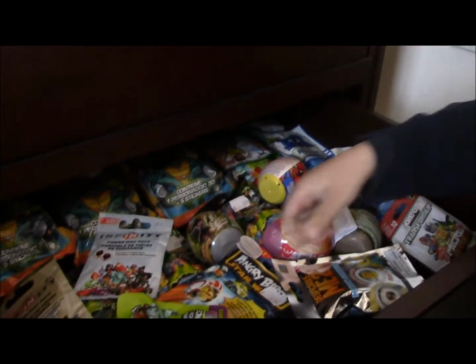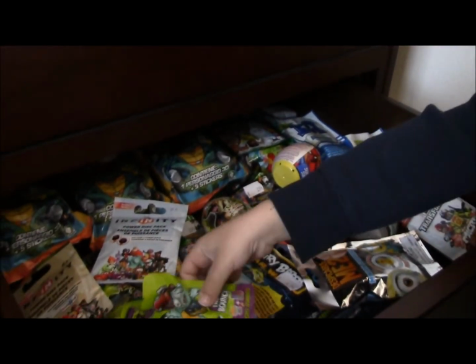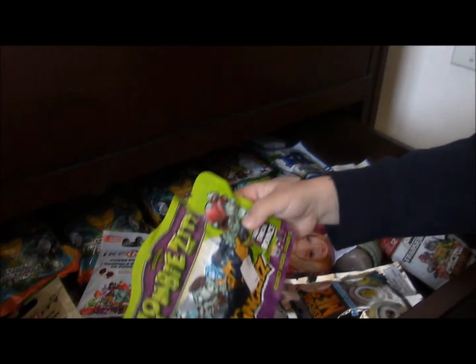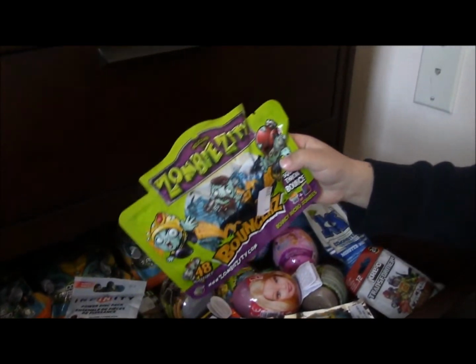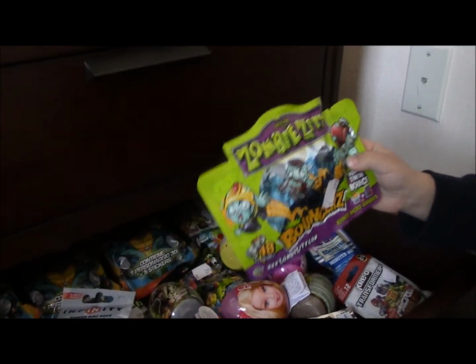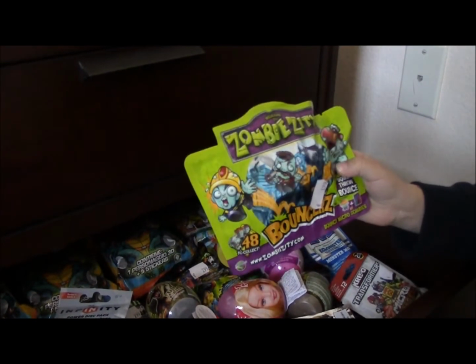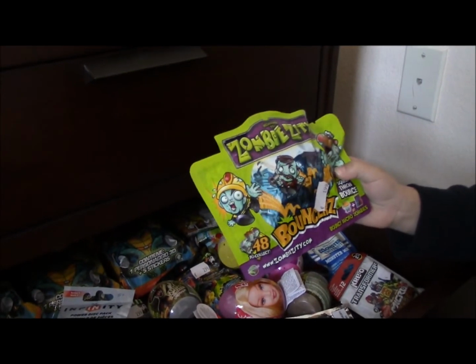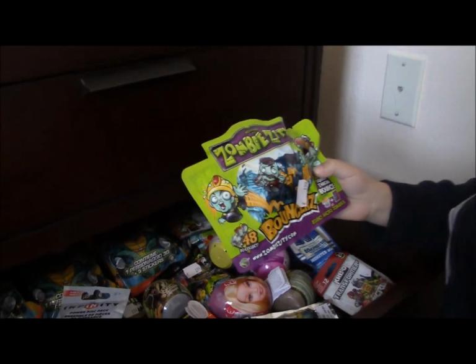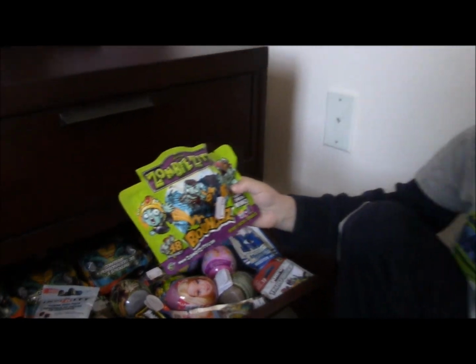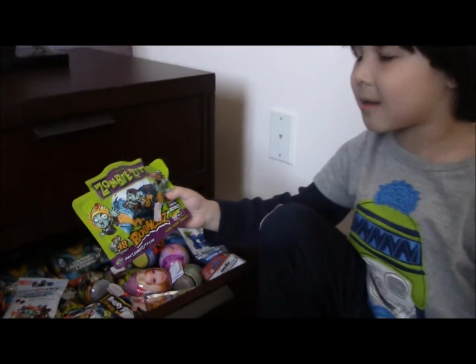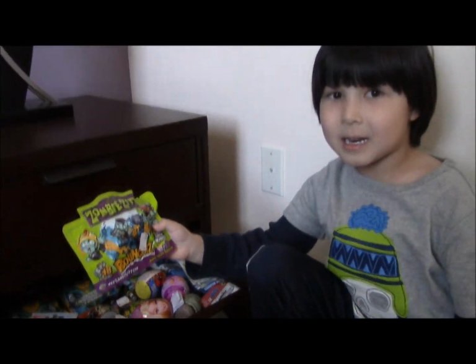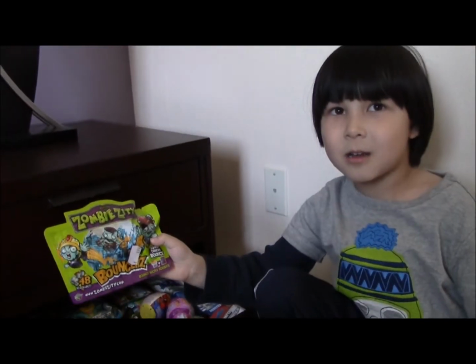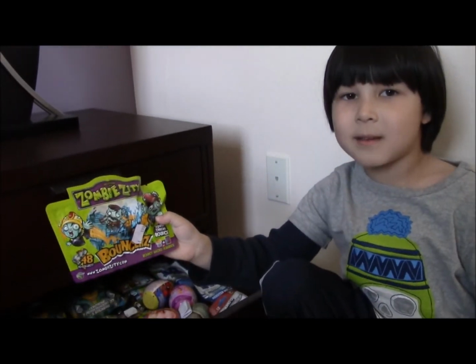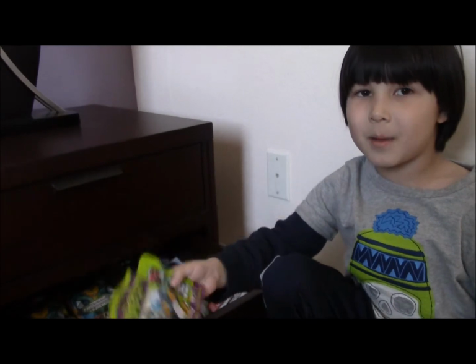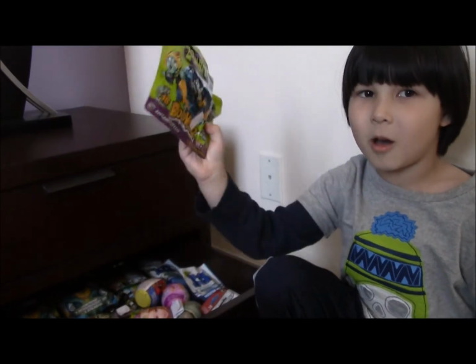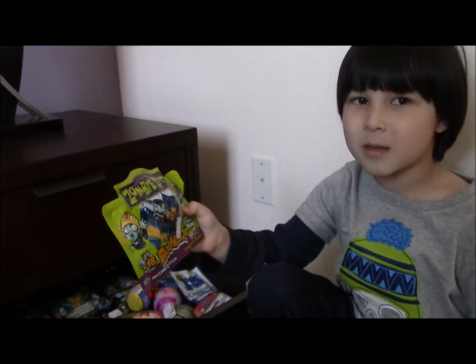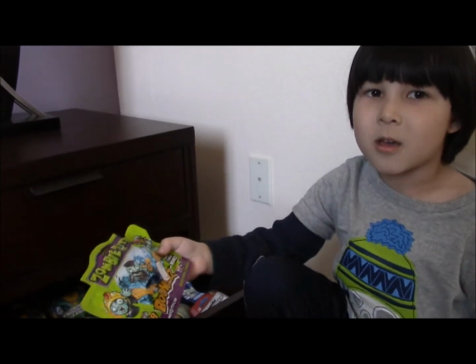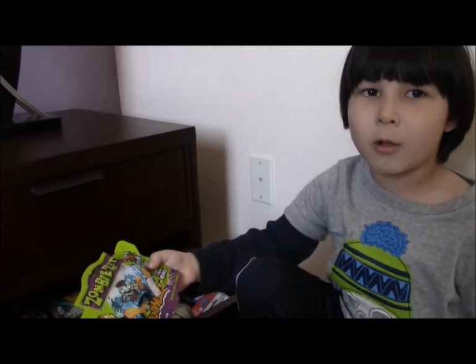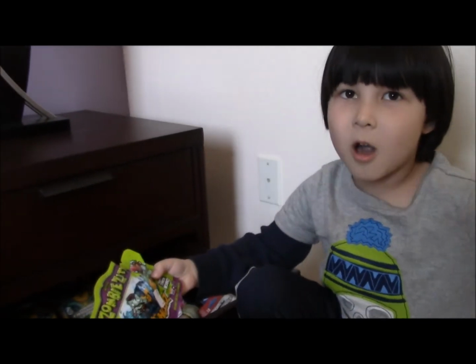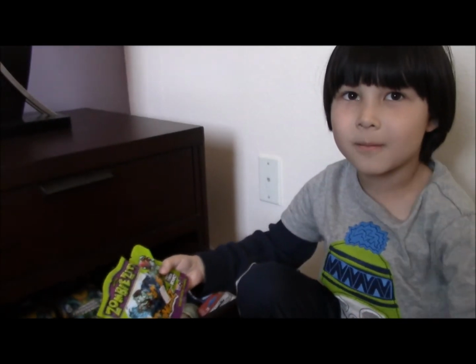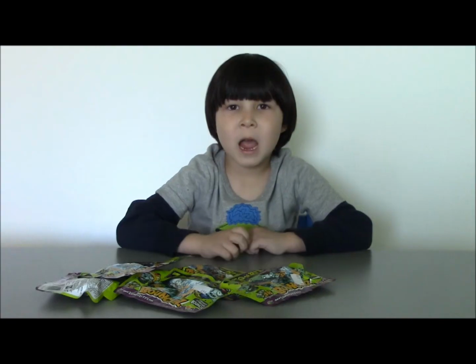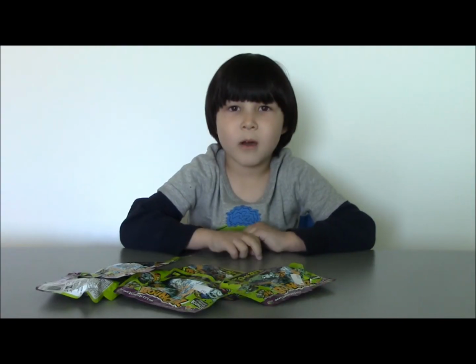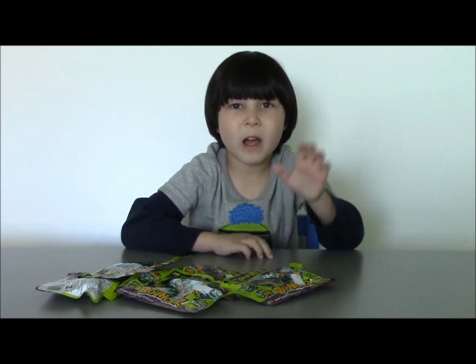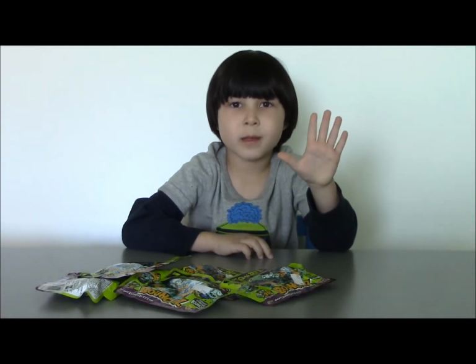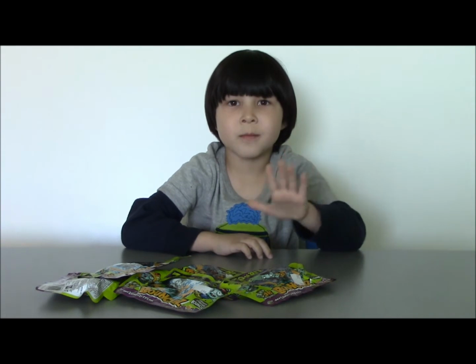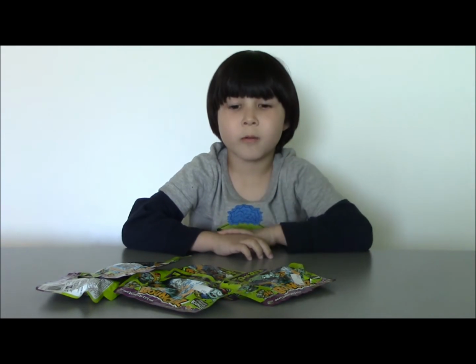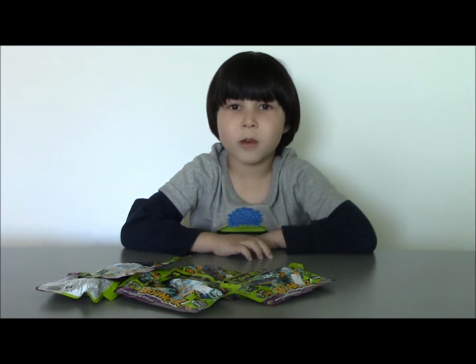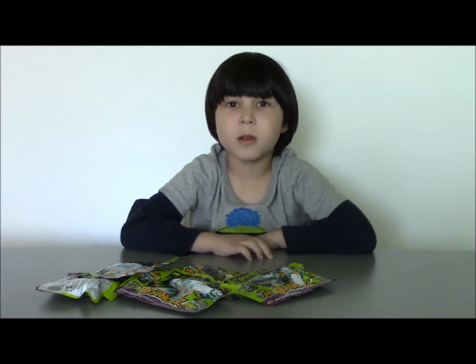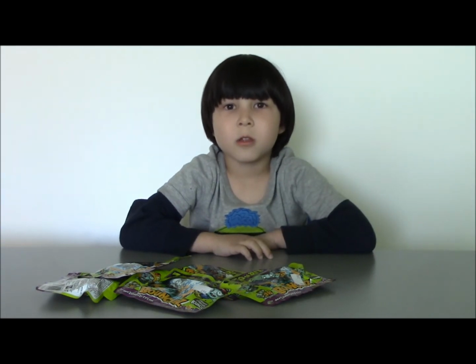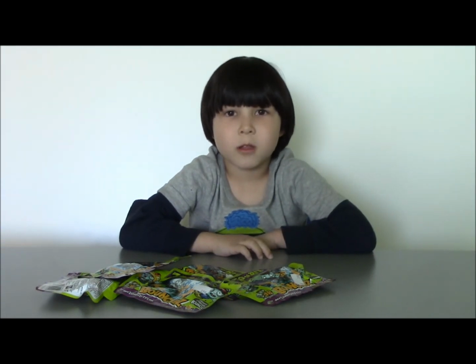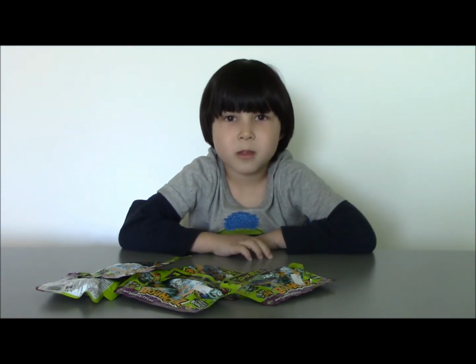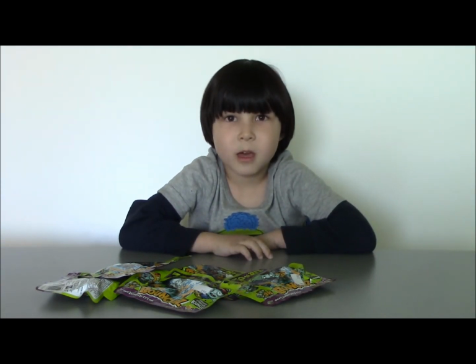What do we have here? Zombies! Okay guys, I'm going to show you a video about zombies. So let's go. Now I have five mystery bags with zombies. So let's see what's inside.